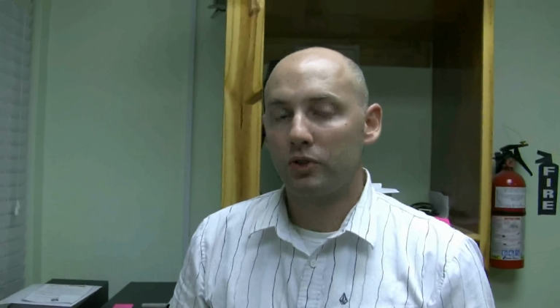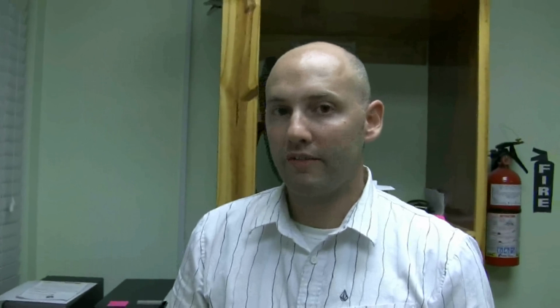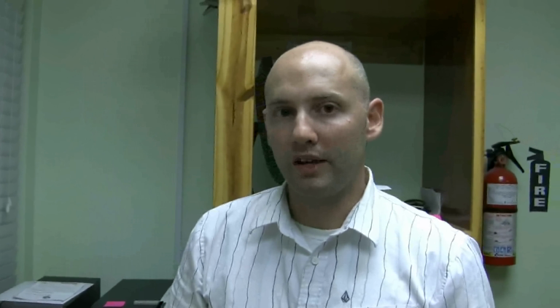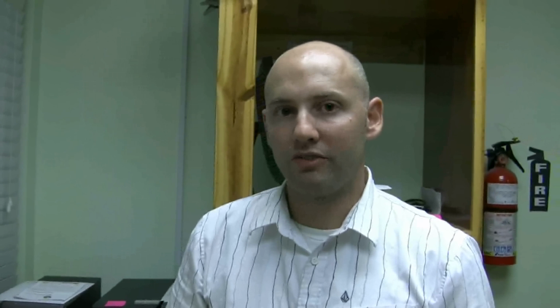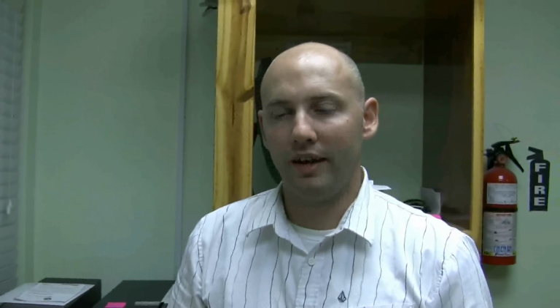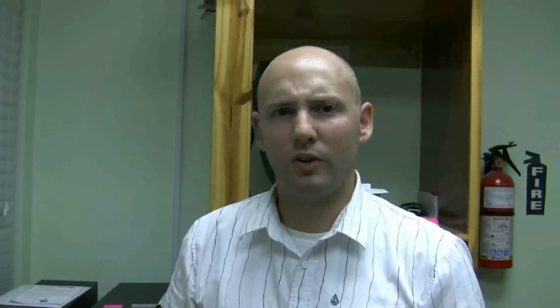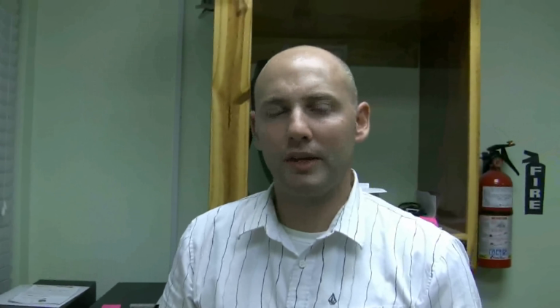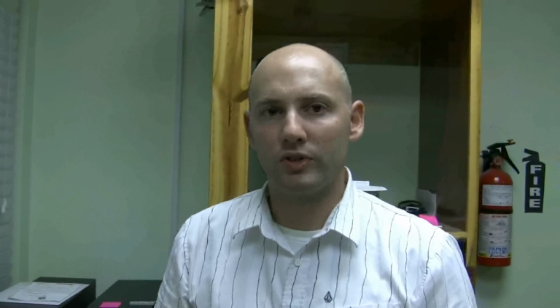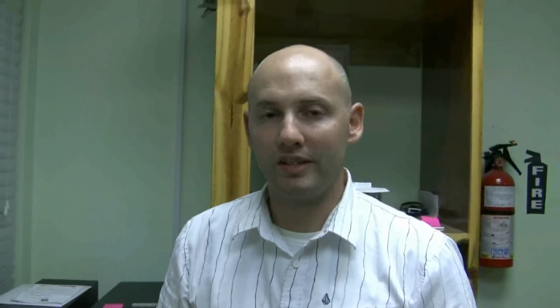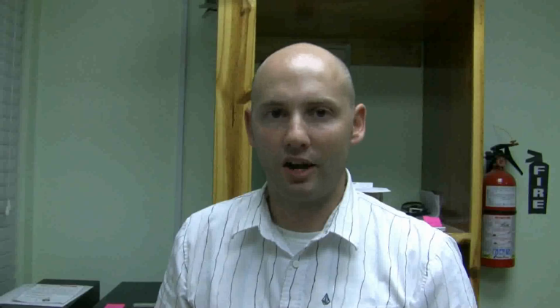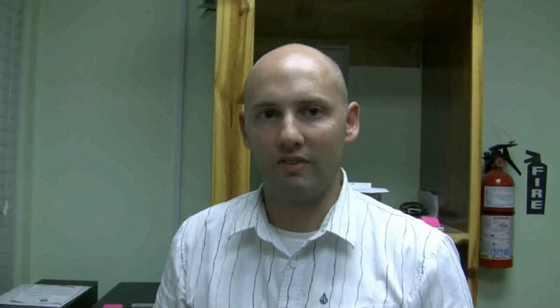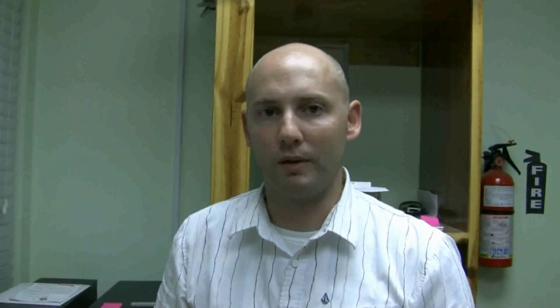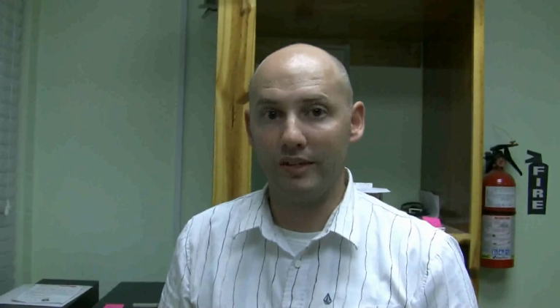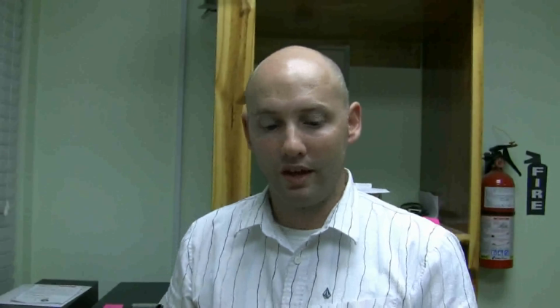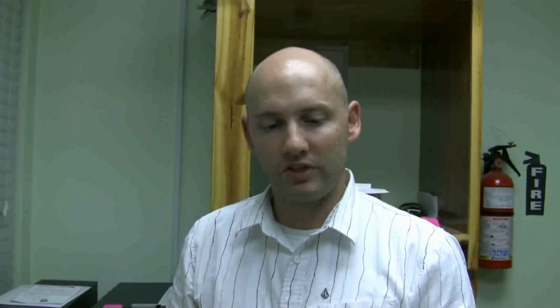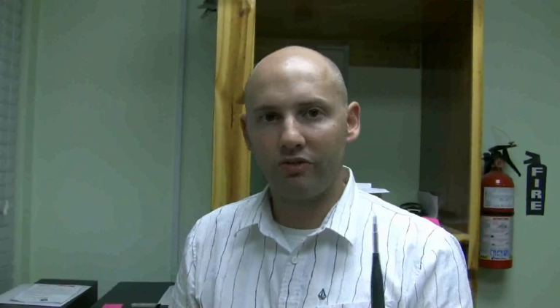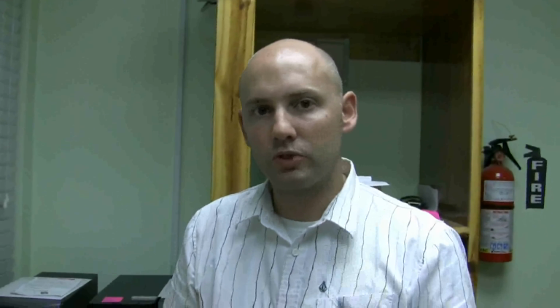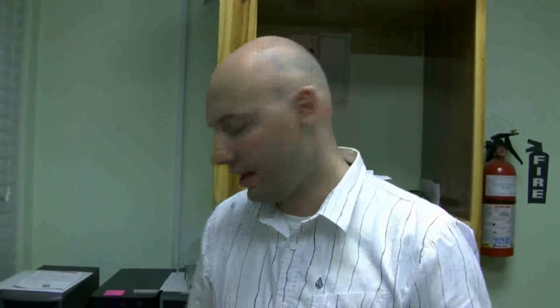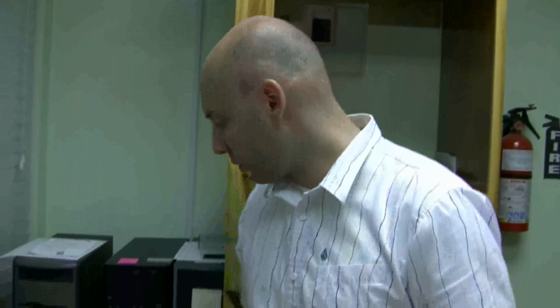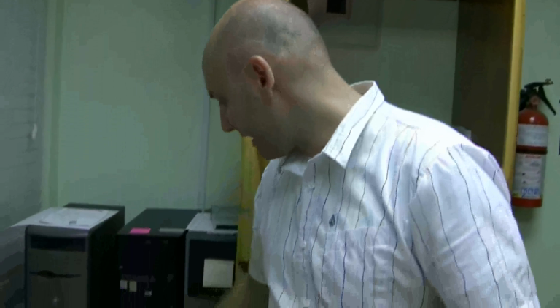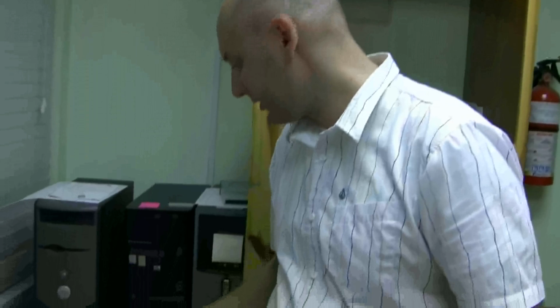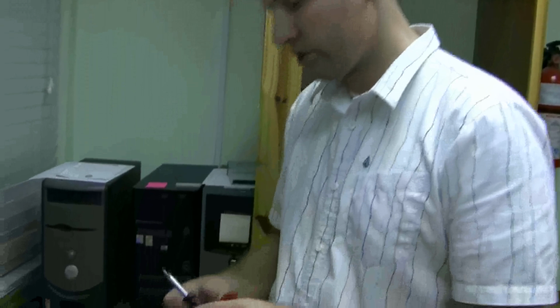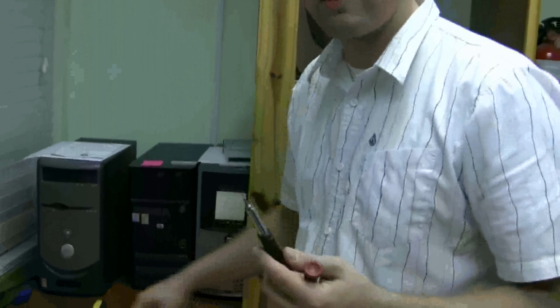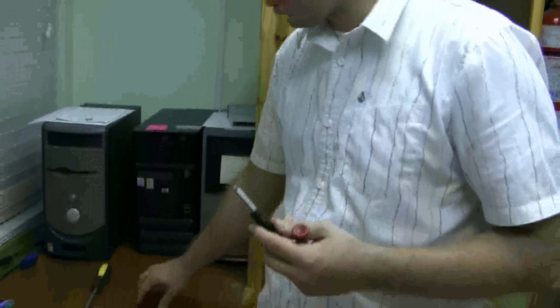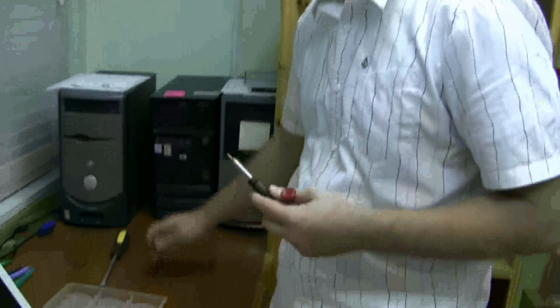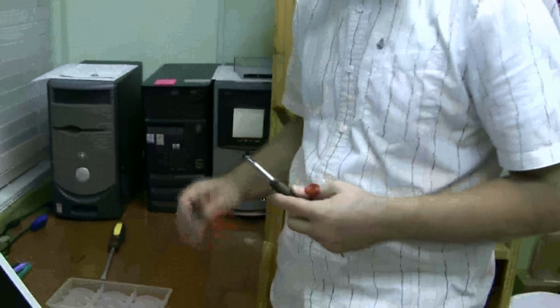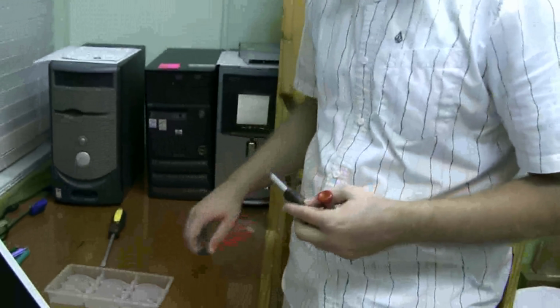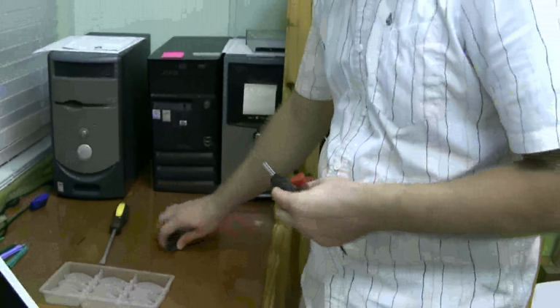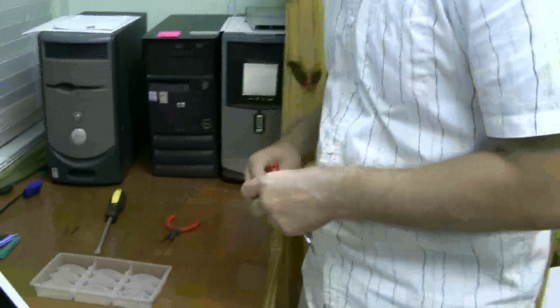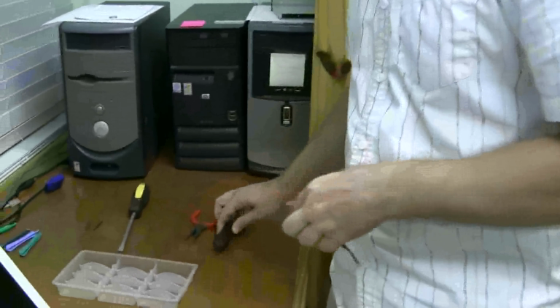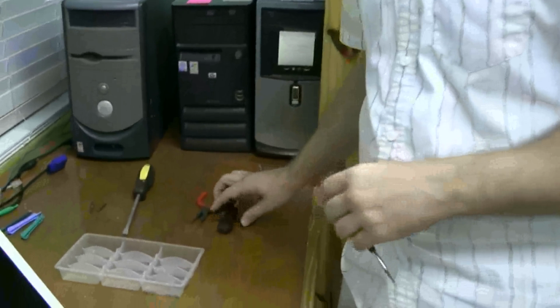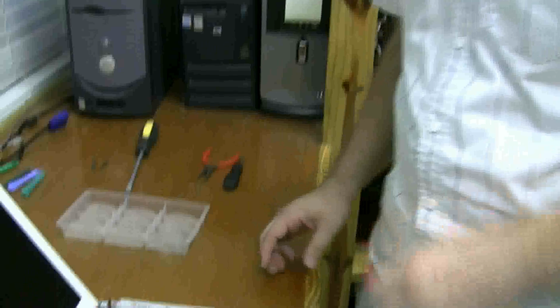You should already have the top case off, and you don't need very many tools — compared to taking the top case off, this is going to be a breeze. You just need a little Phillips screwdriver and a Torx 8 screwdriver, or some pliers, and I'll show you in a second why you need those.